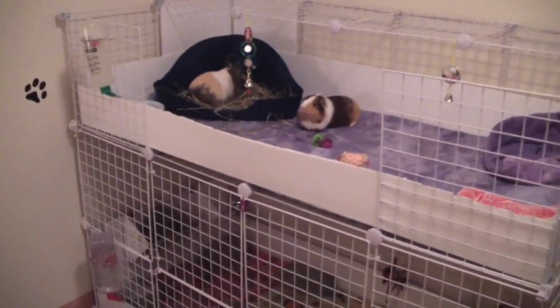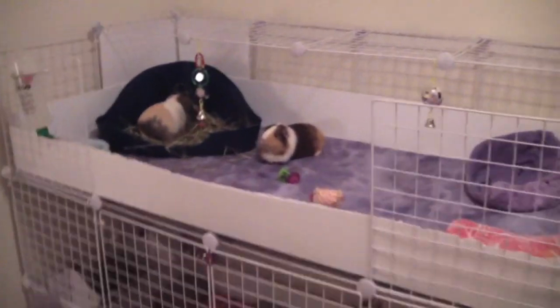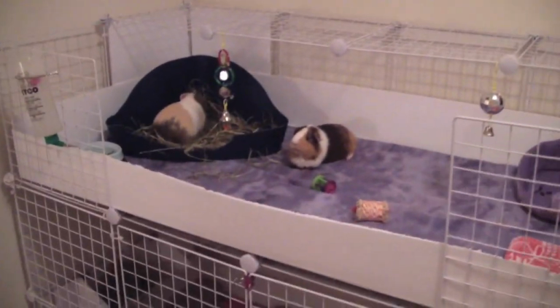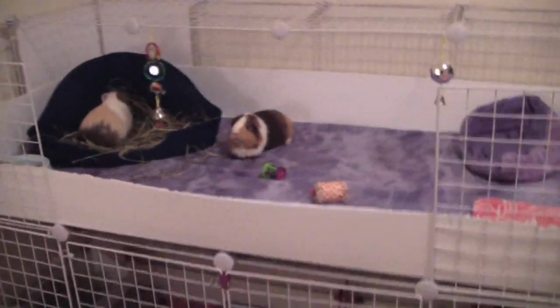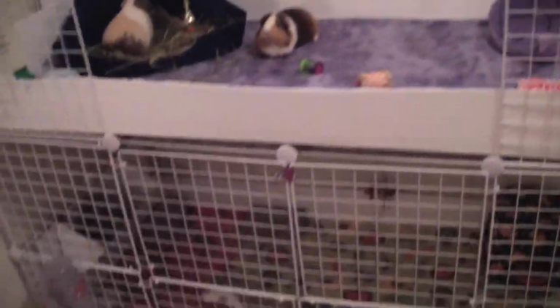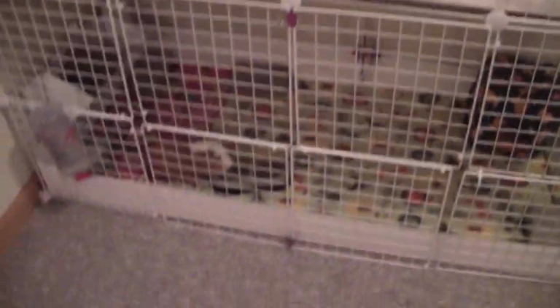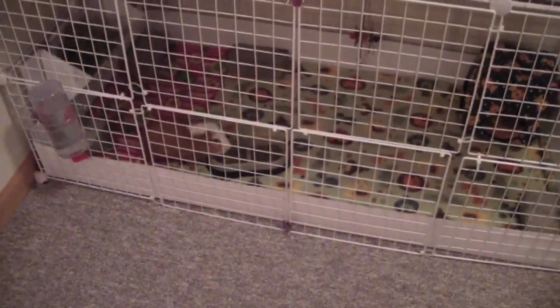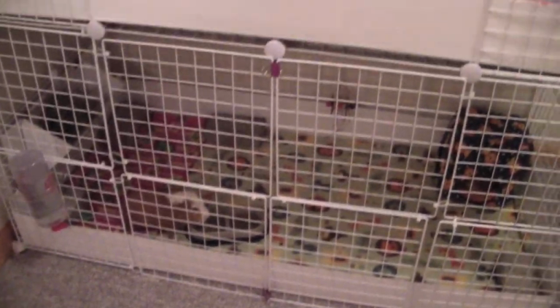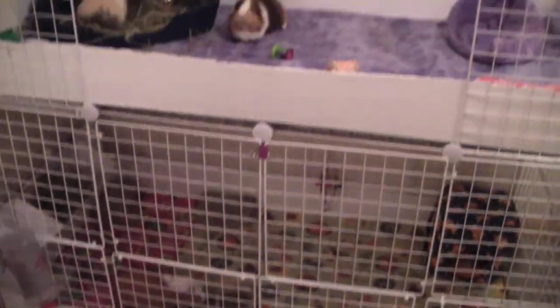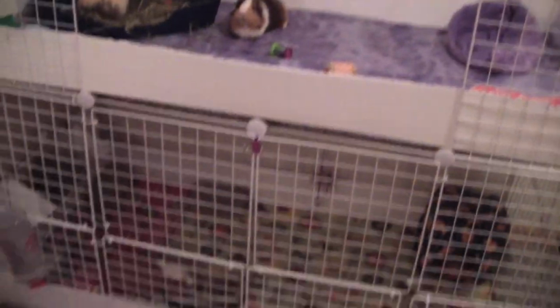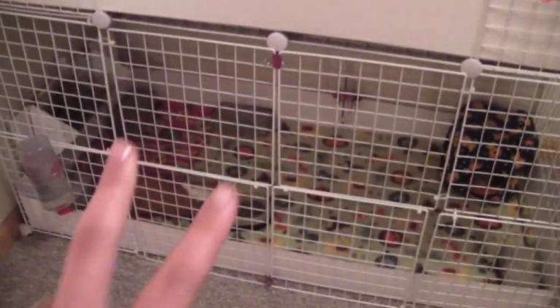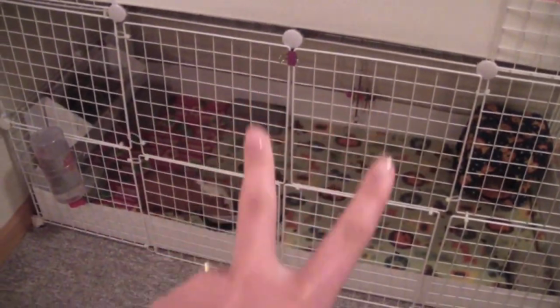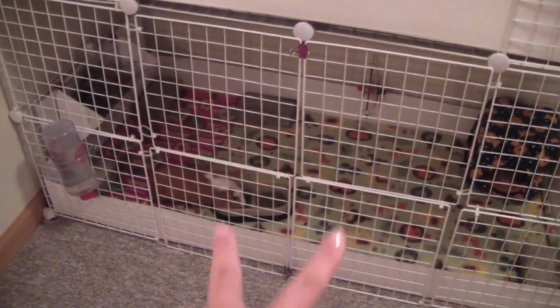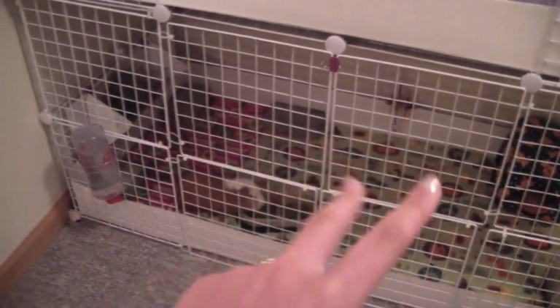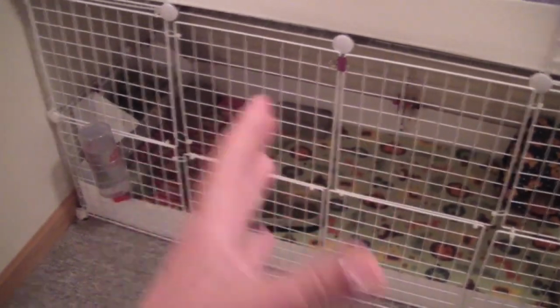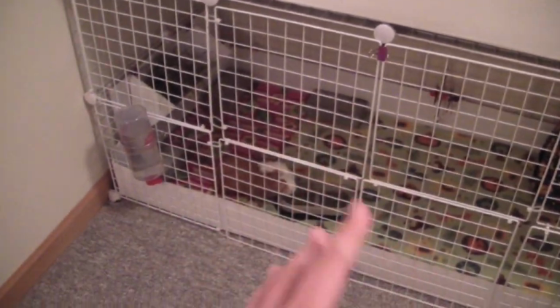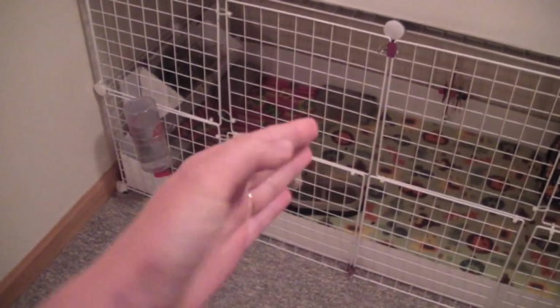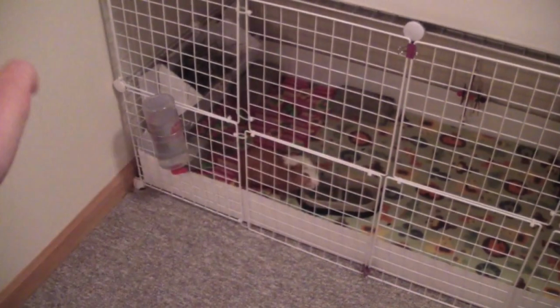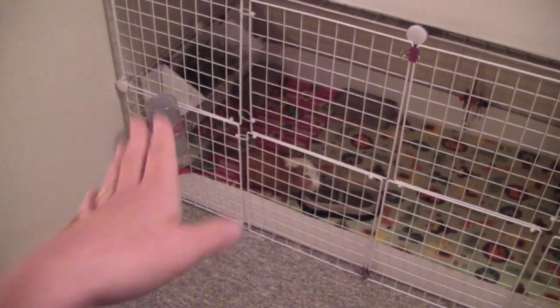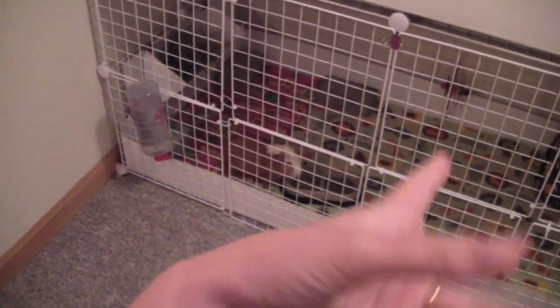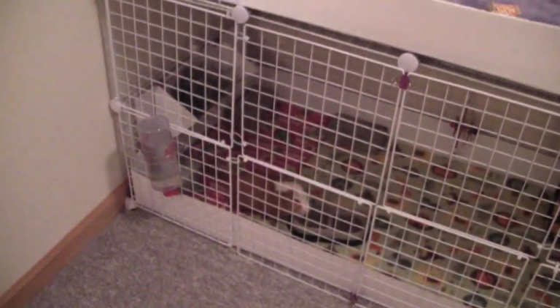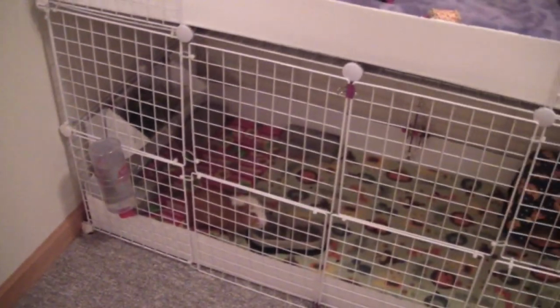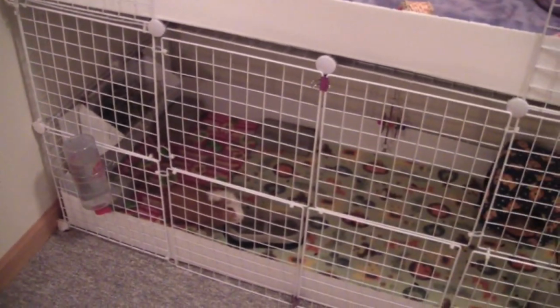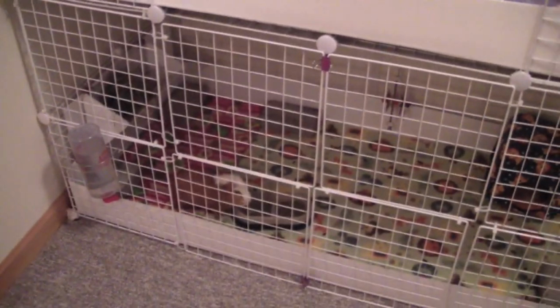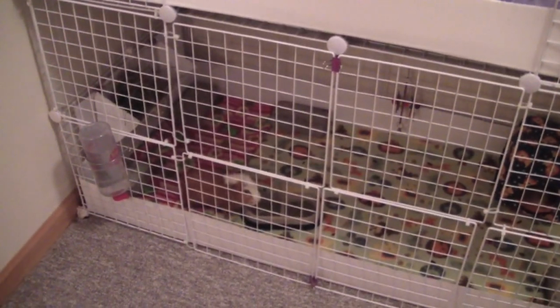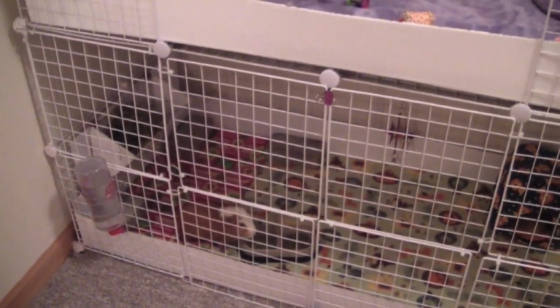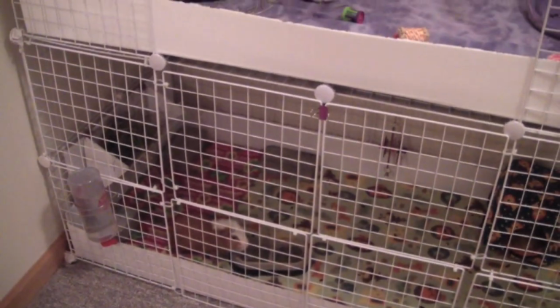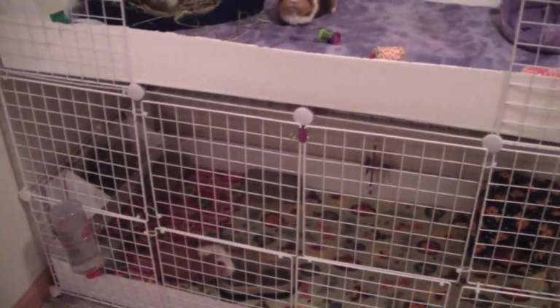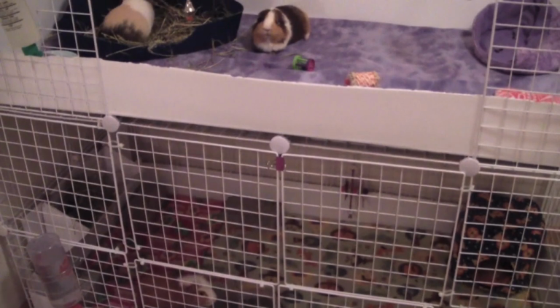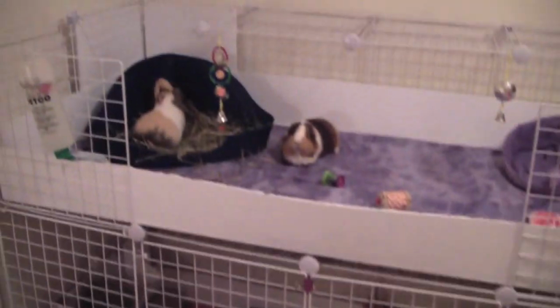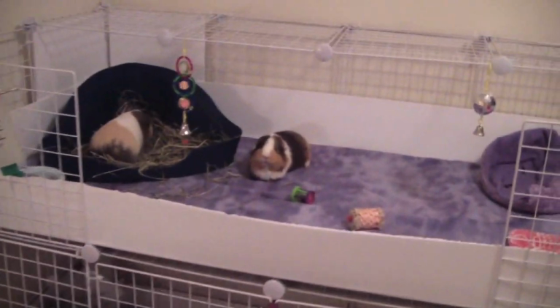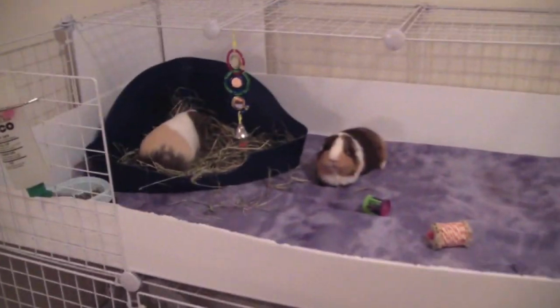Here are the guinea pigs — I know you haven't seen them in so long. This is a door right here, I open it one way, and it's so much easier. I like it a lot better that way. So here are the guinea pigs.